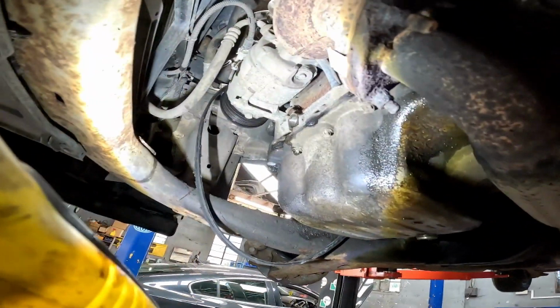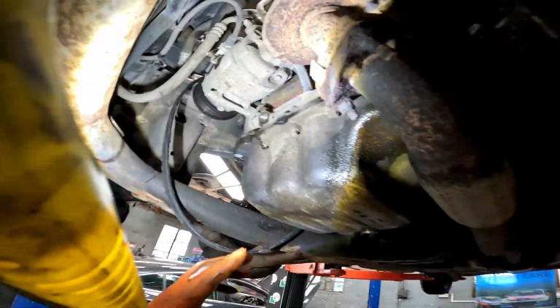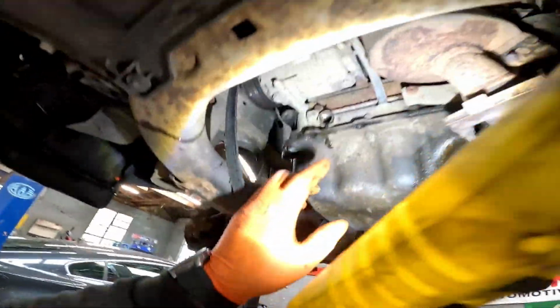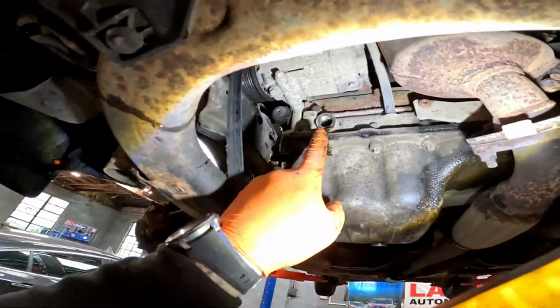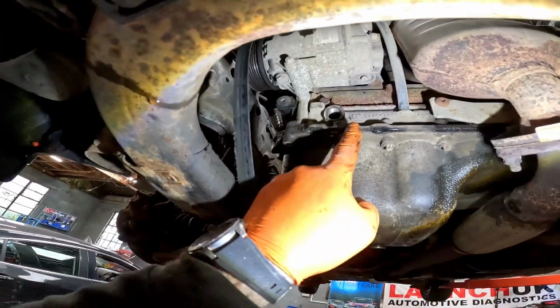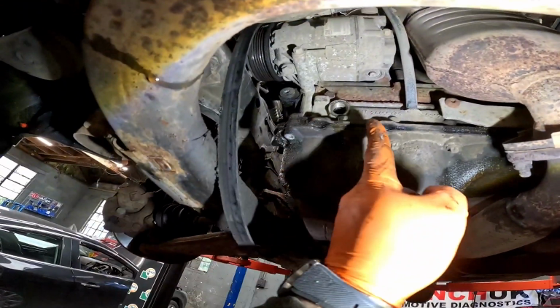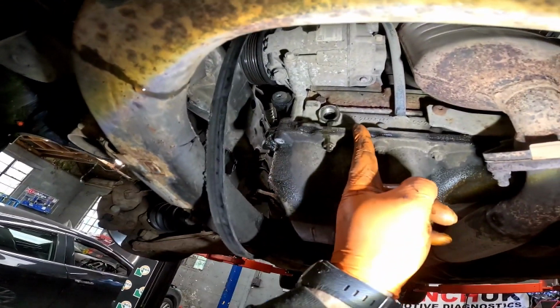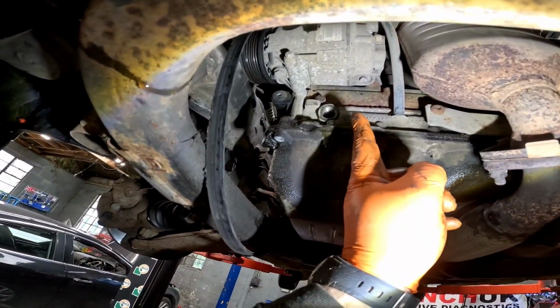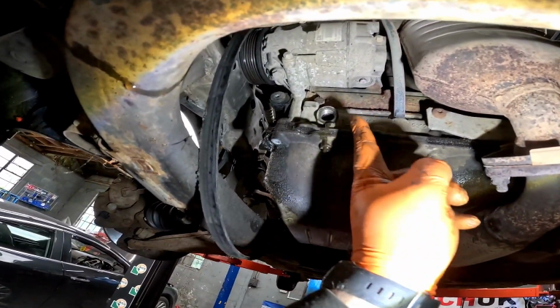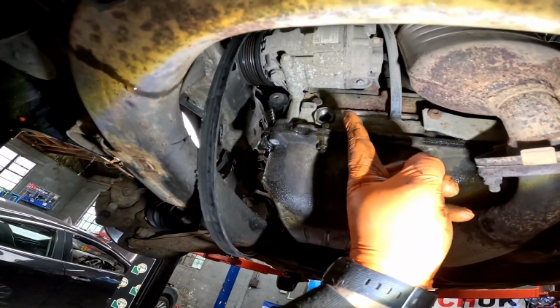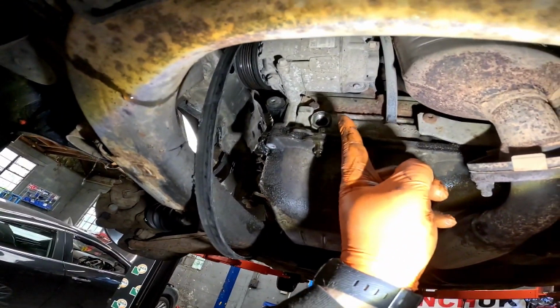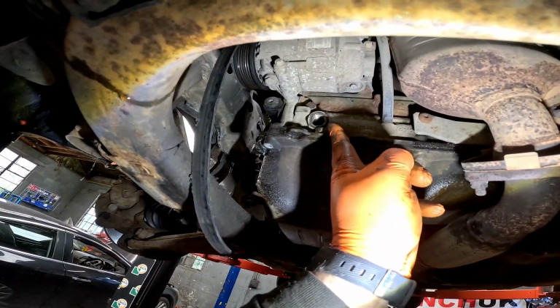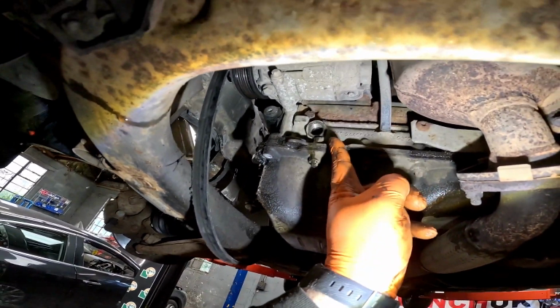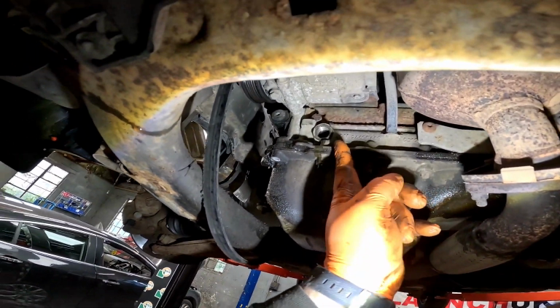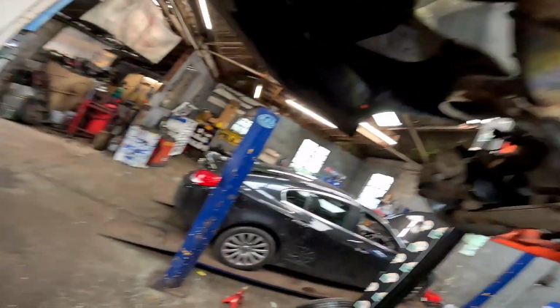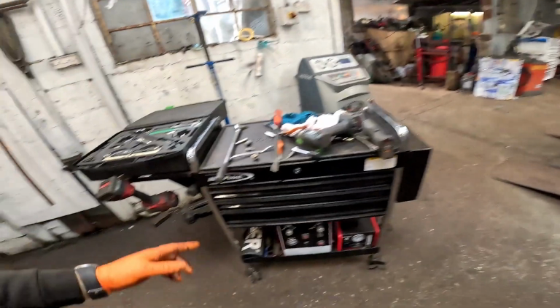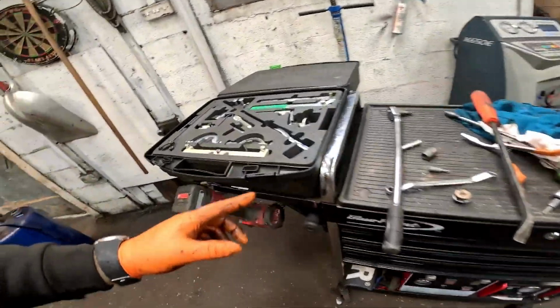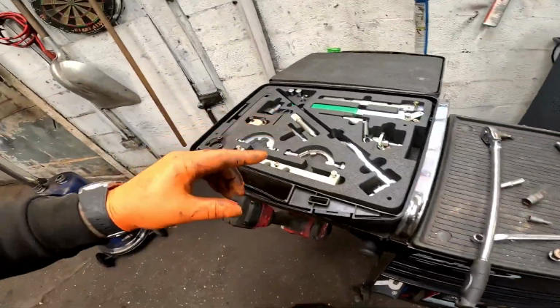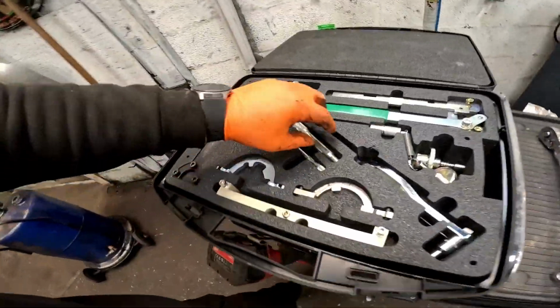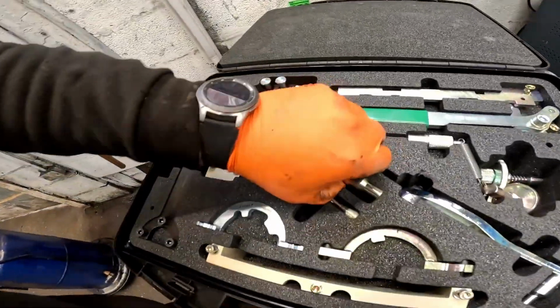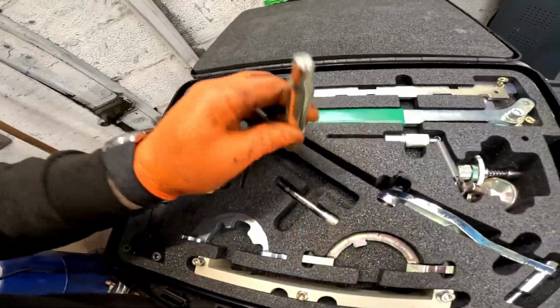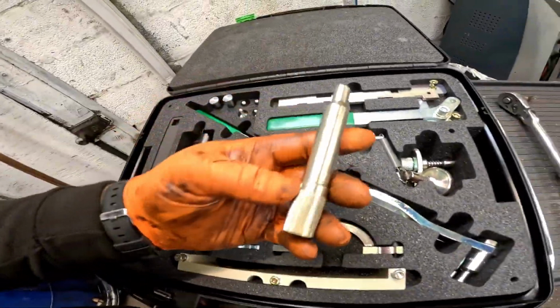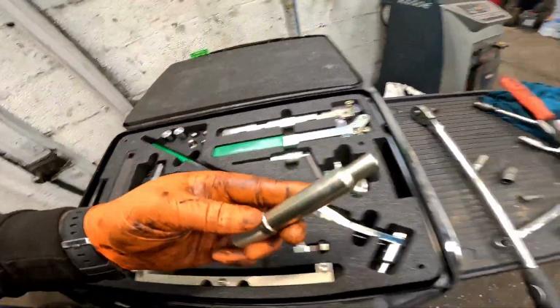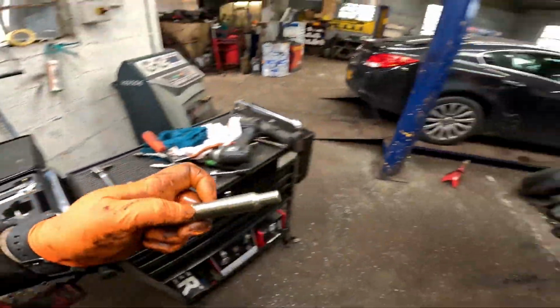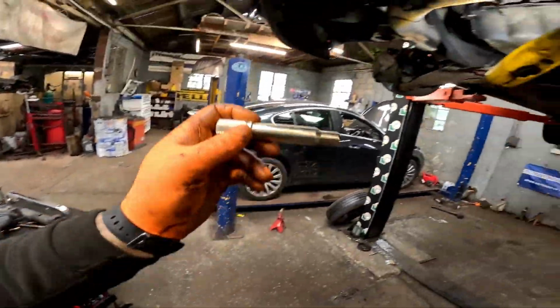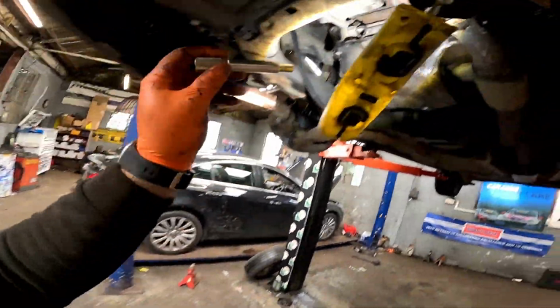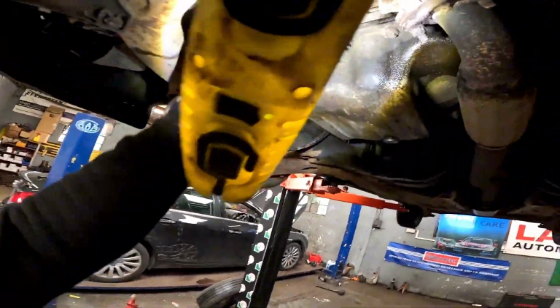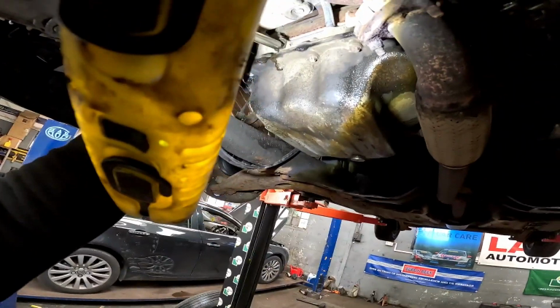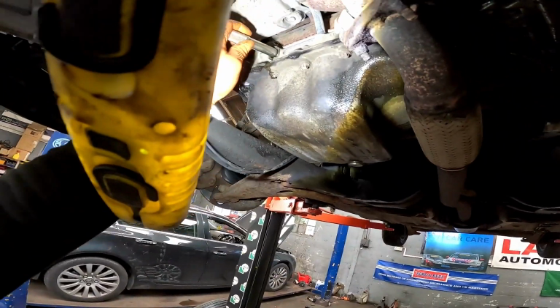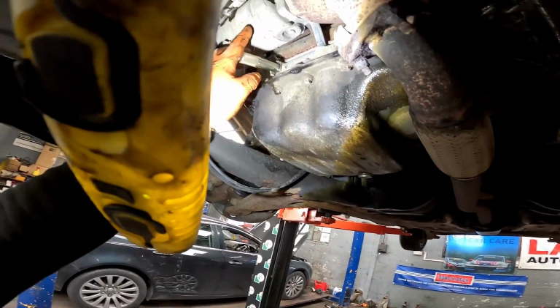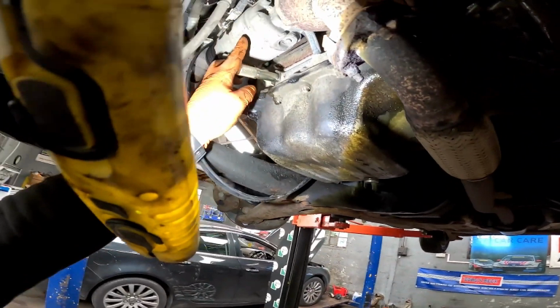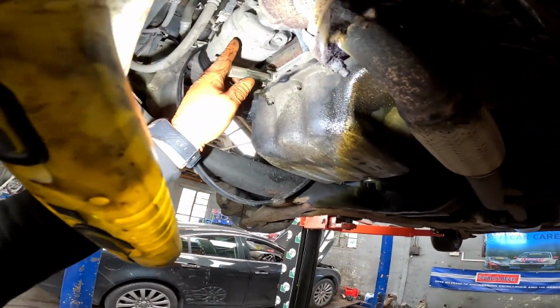Before we drop the vehicle down we're going to remove the crankshaft locking pin, which is a T55 at the side of the block there. When we drop the vehicle down we get that and it slides in and locks the crankshaft.